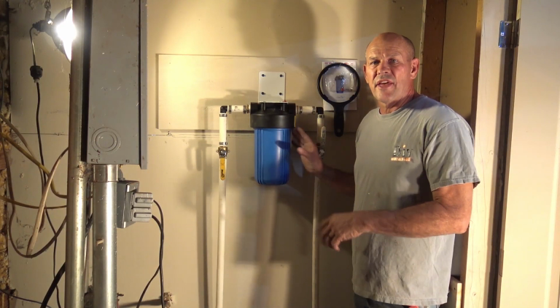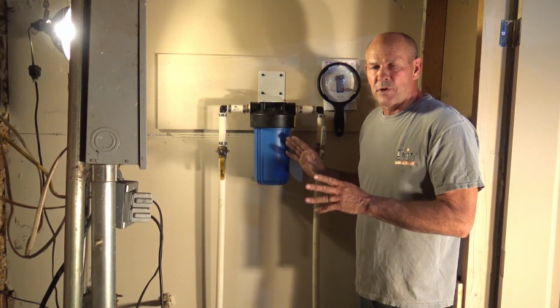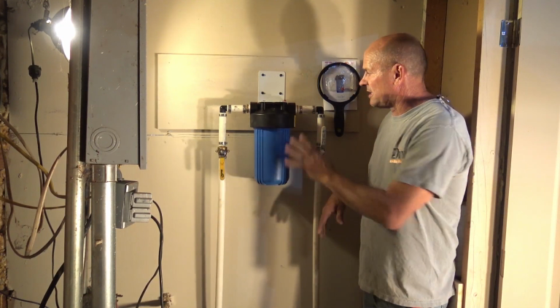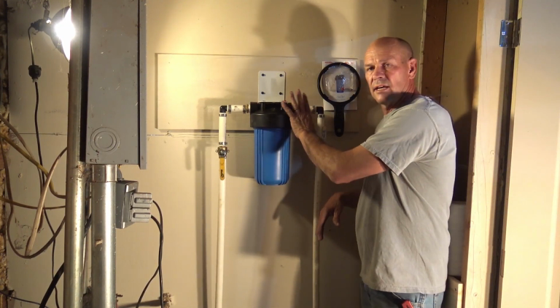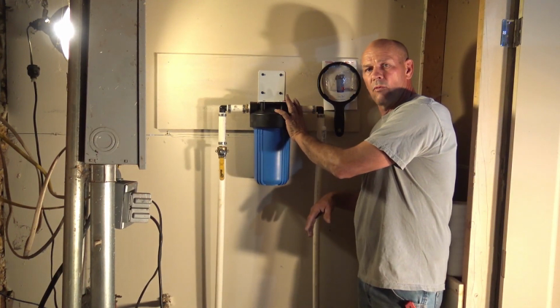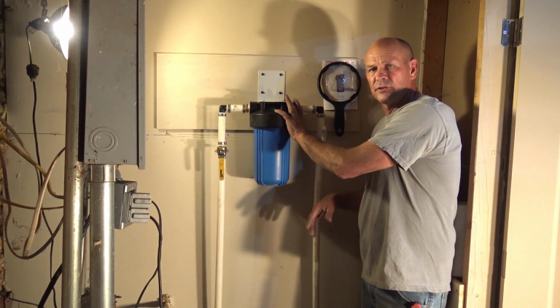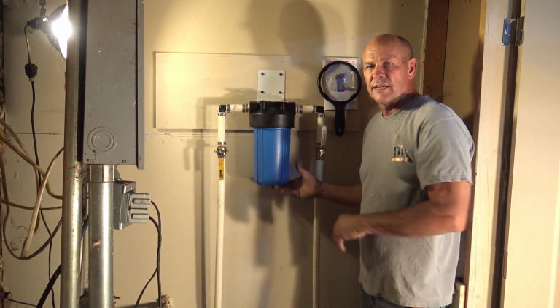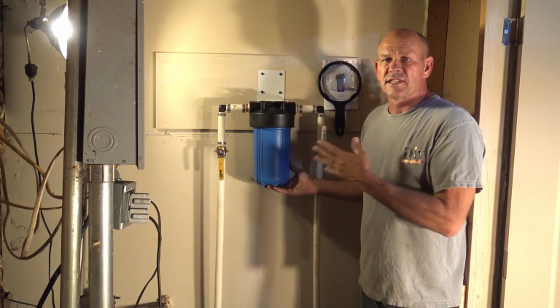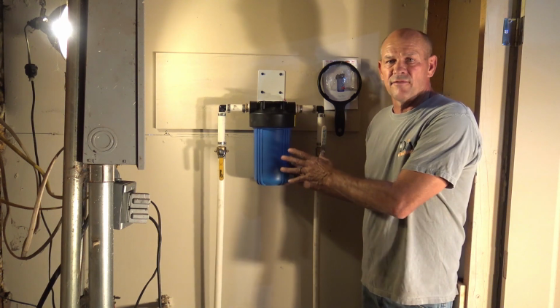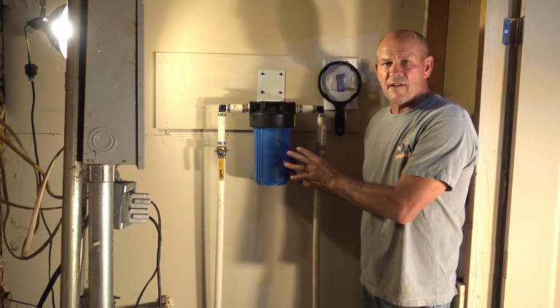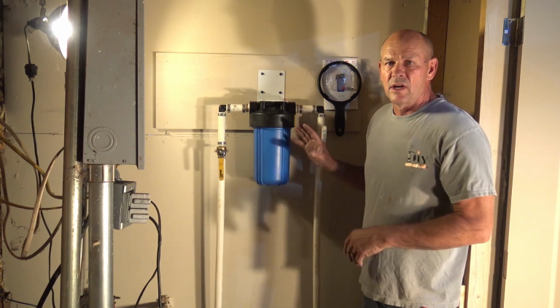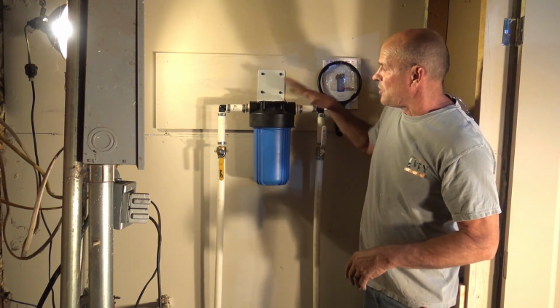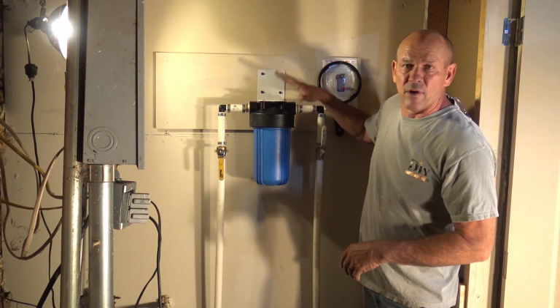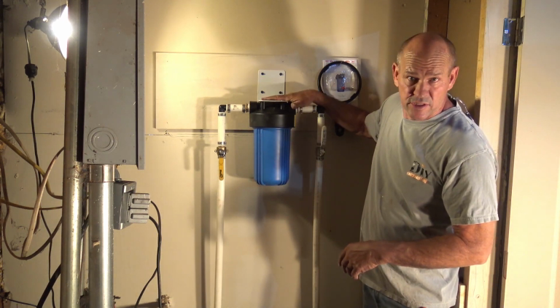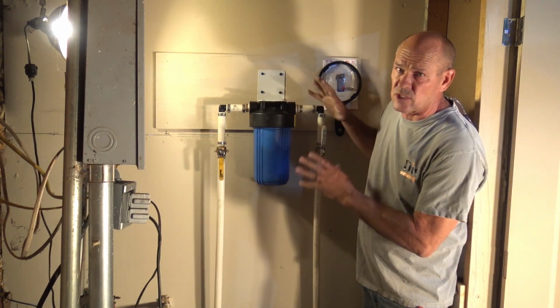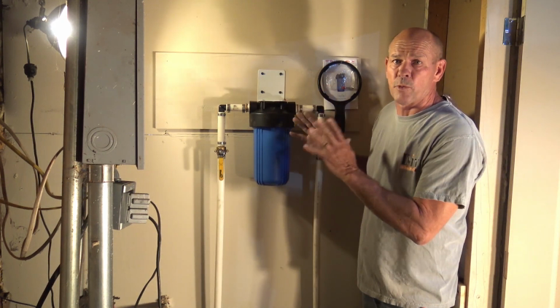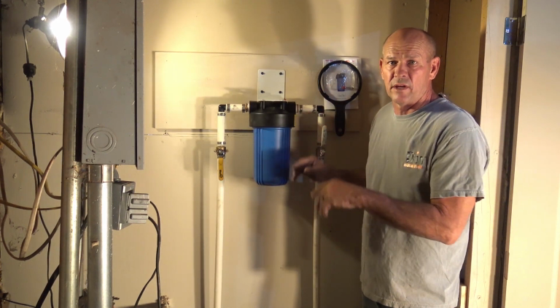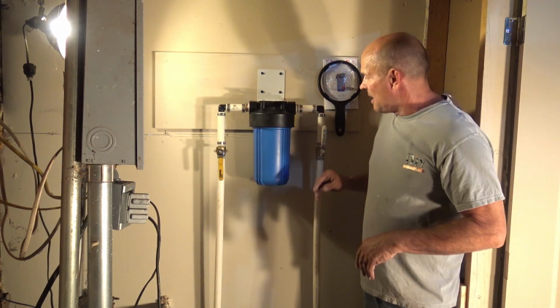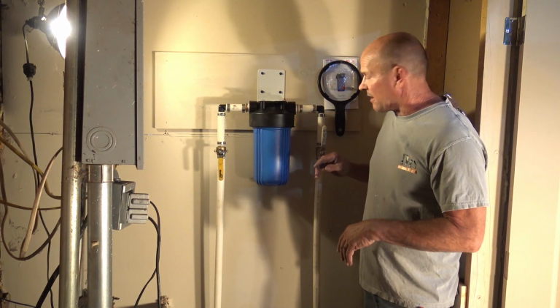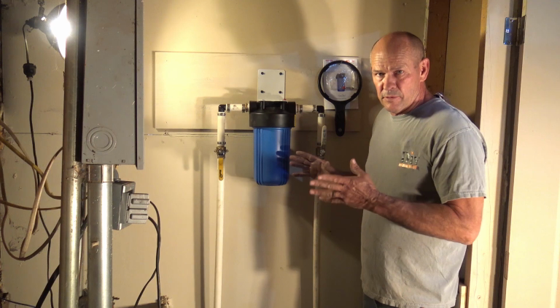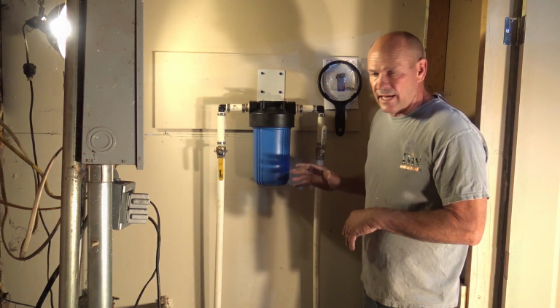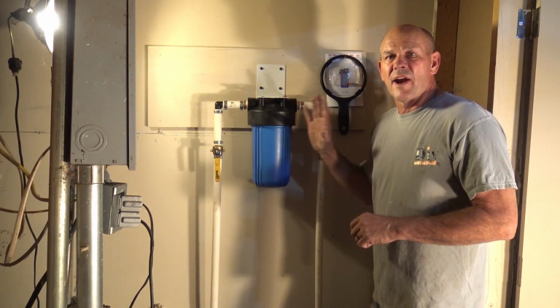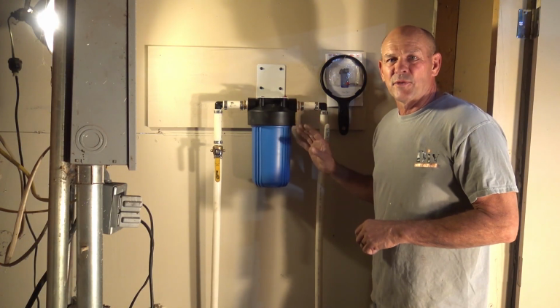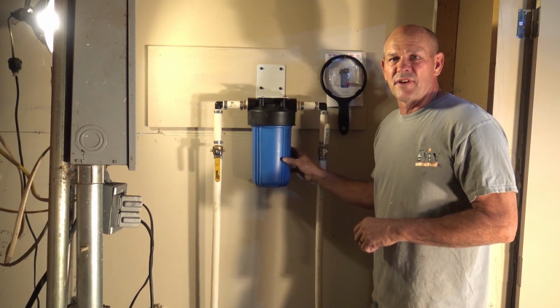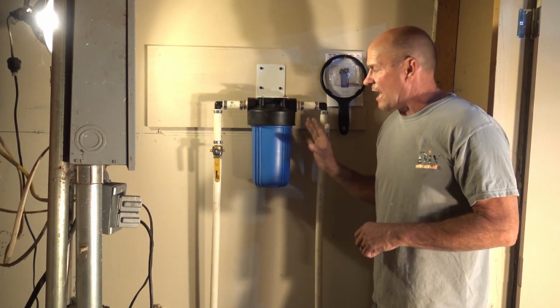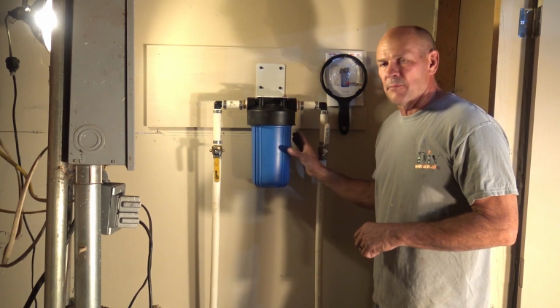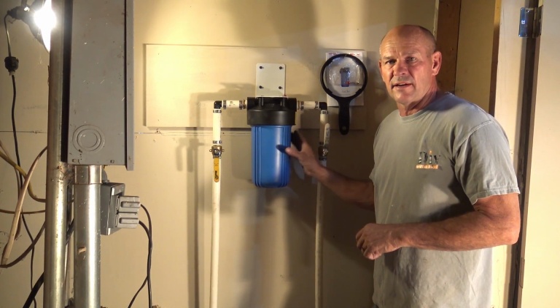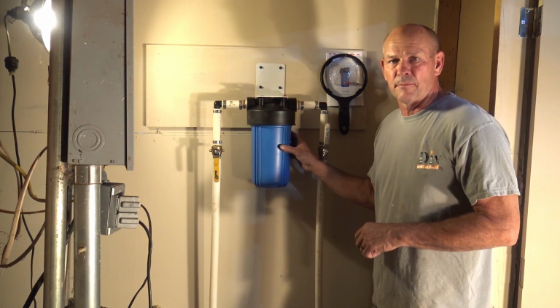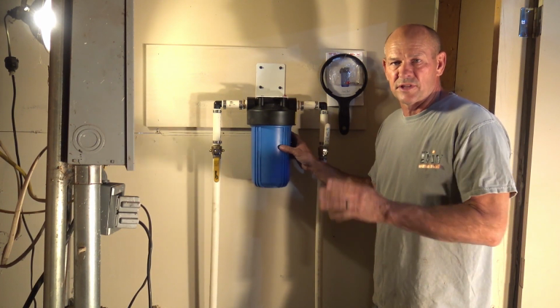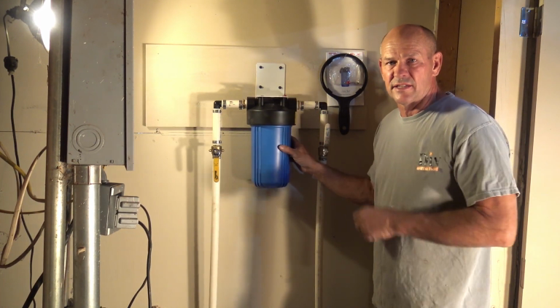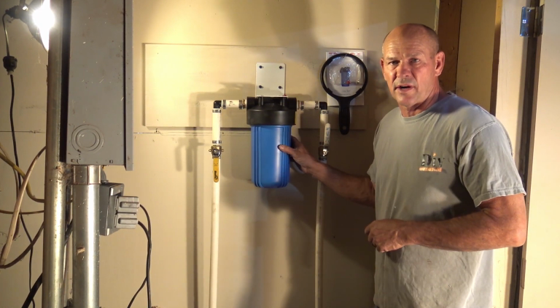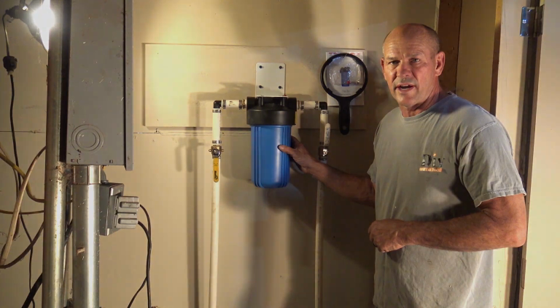I want to thank Simpure for sending us the filter housing — this is the 1045 model. If you don't have one, I suggest it; it's super well built and I really appreciate that. Thanks for watching the video and we appreciate Simpure for sending us this product to try out.